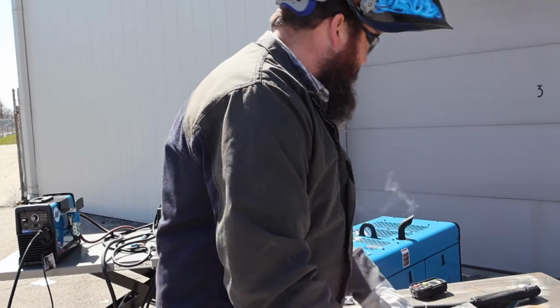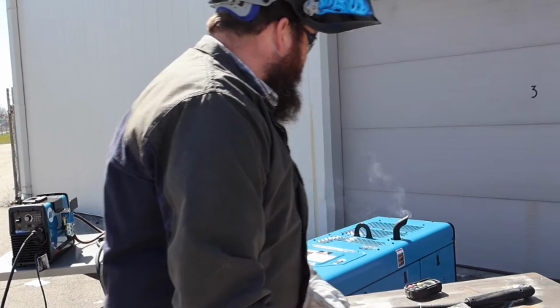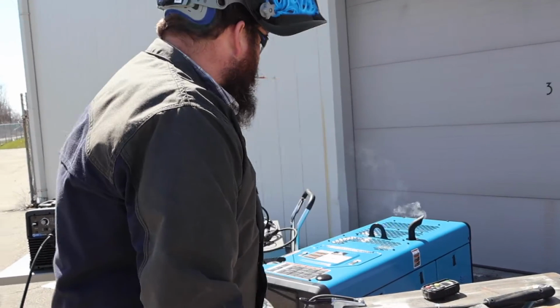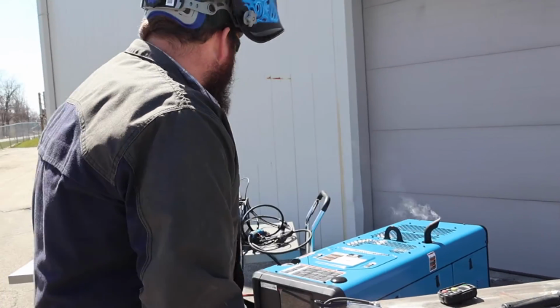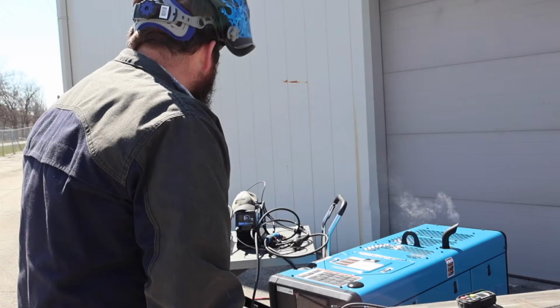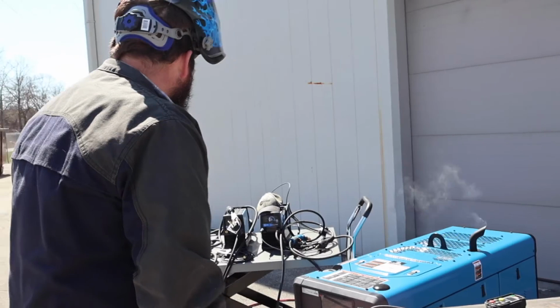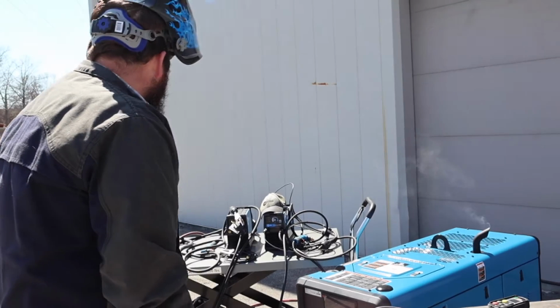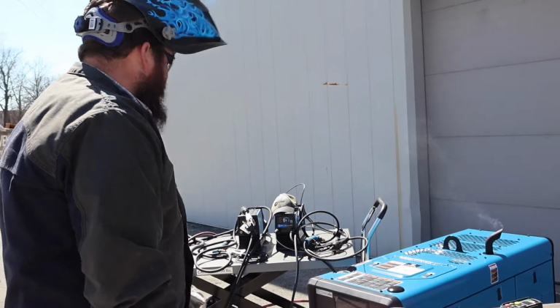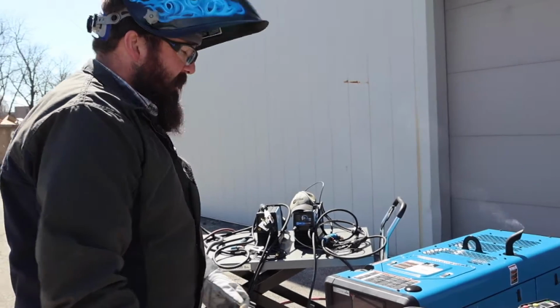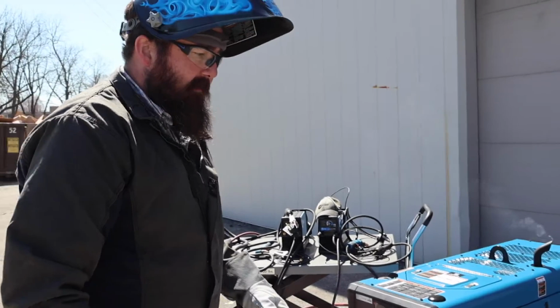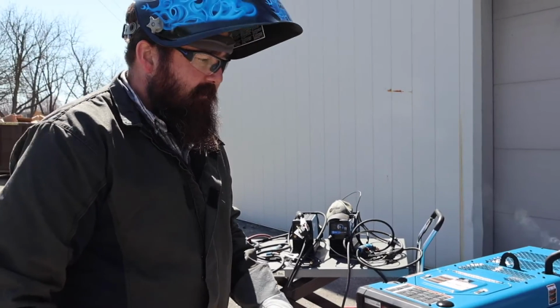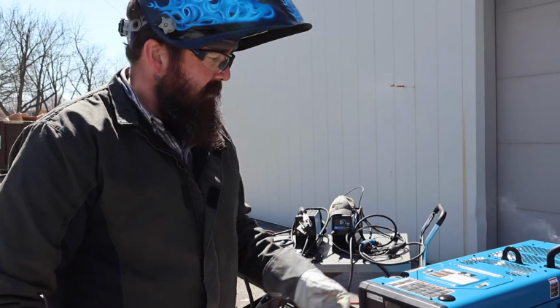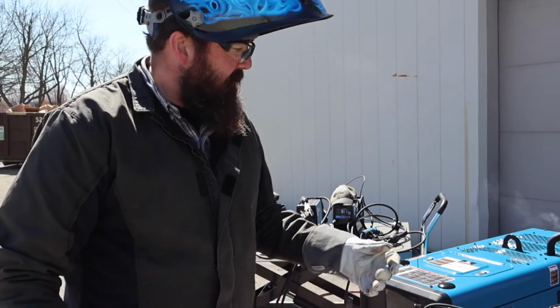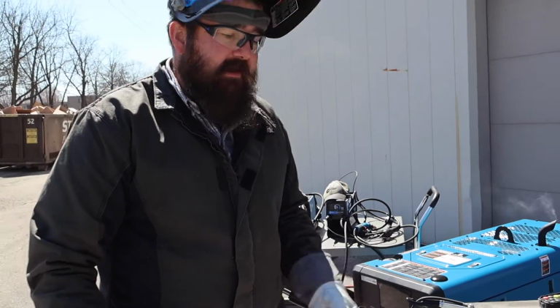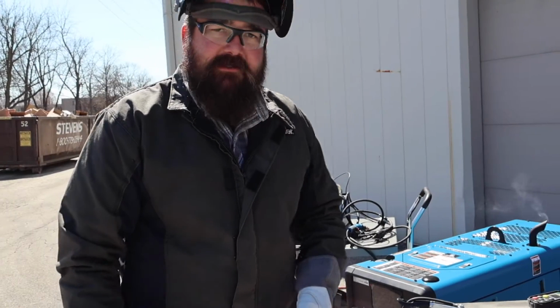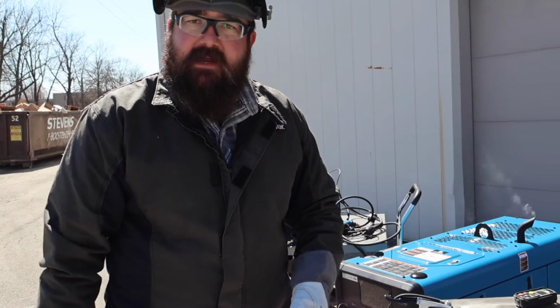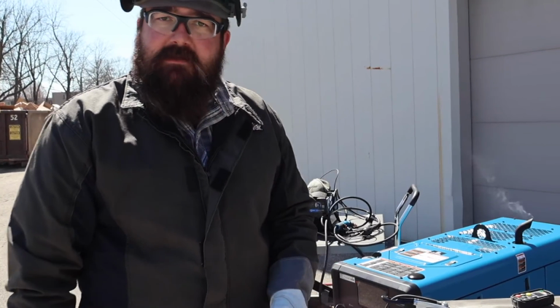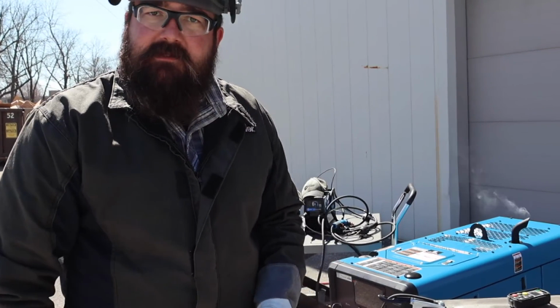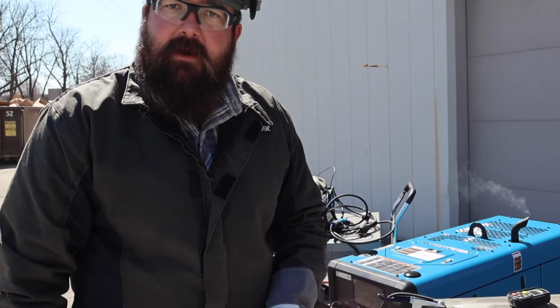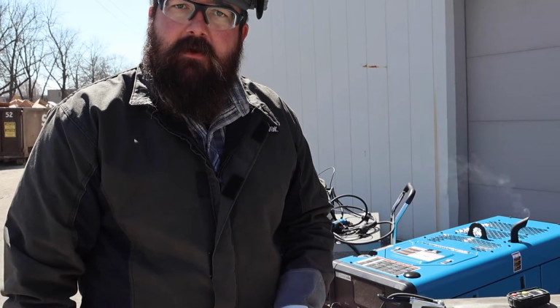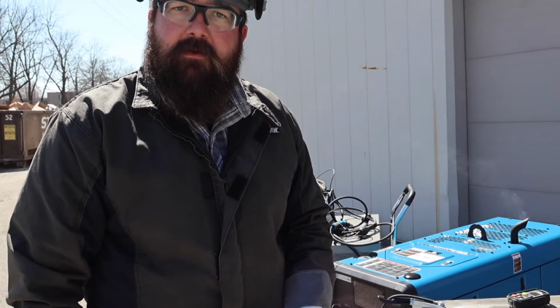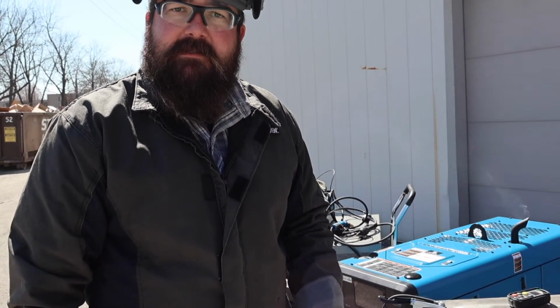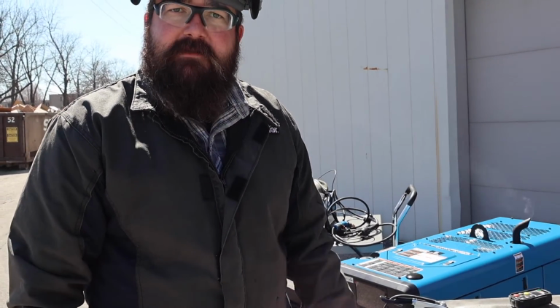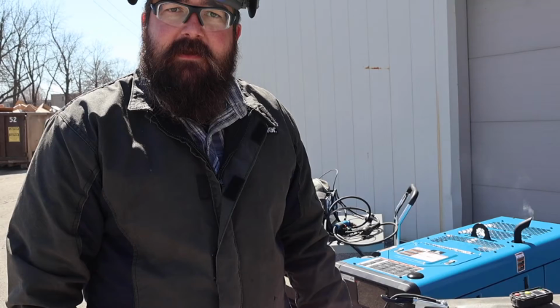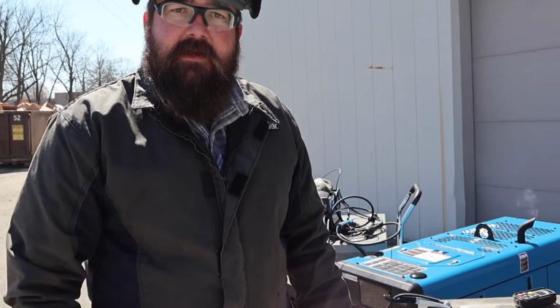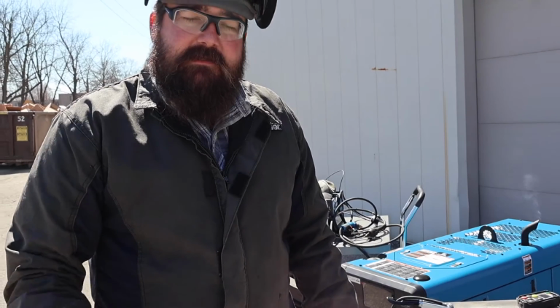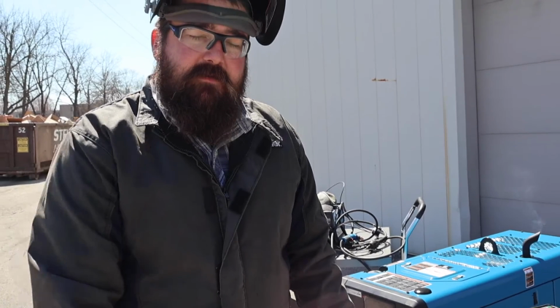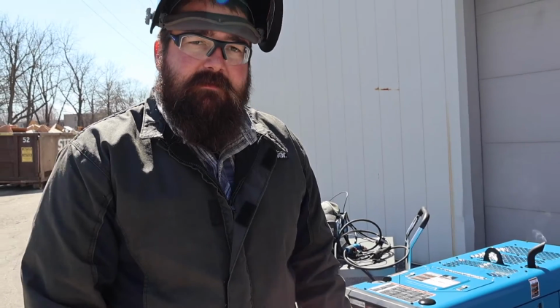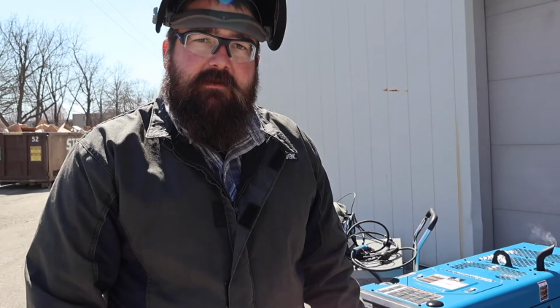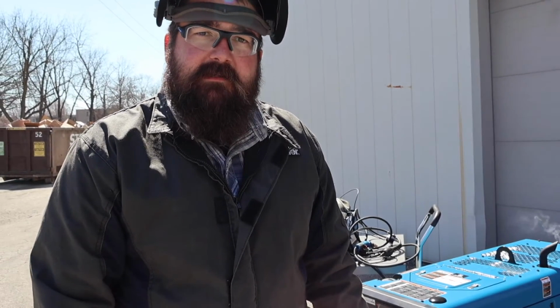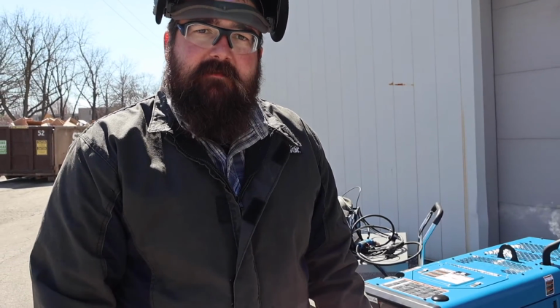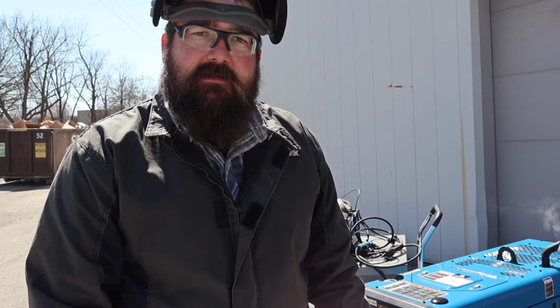All those plasma cutters run really good. If you've got any questions or comments, please leave them down below and we'll do our best to answer them. Stay tuned for some more, and thanks again for watching.